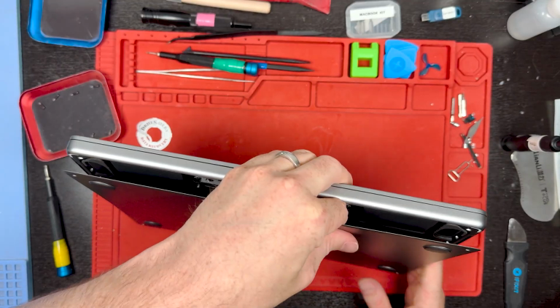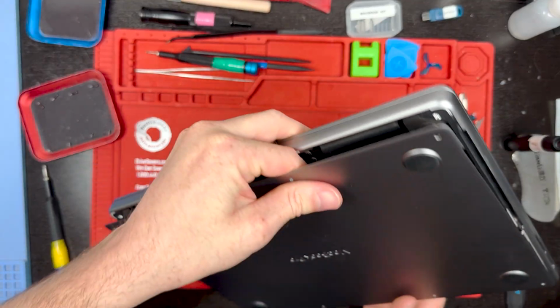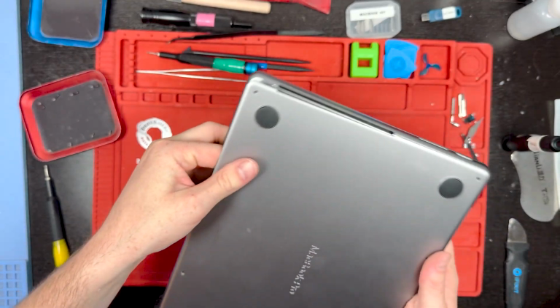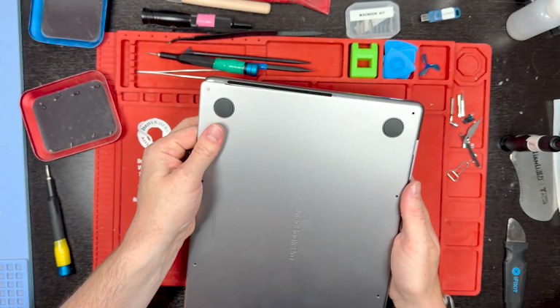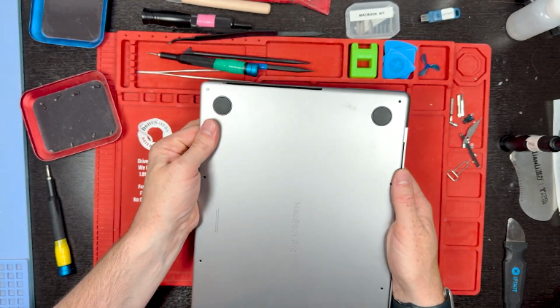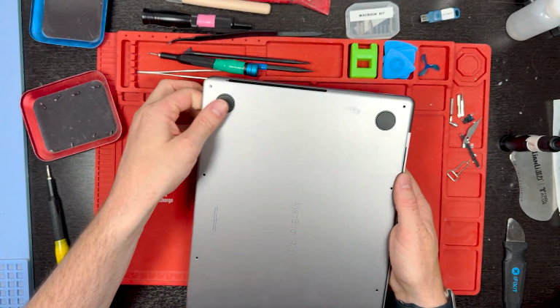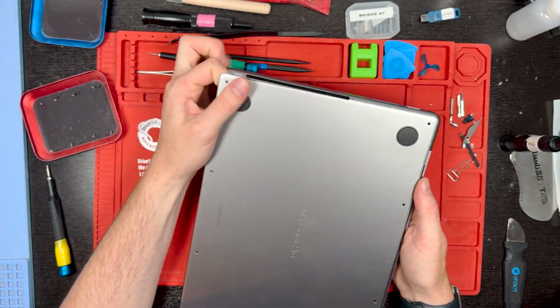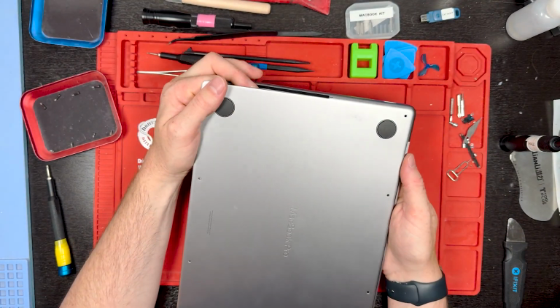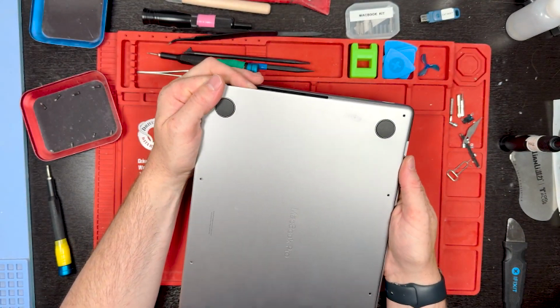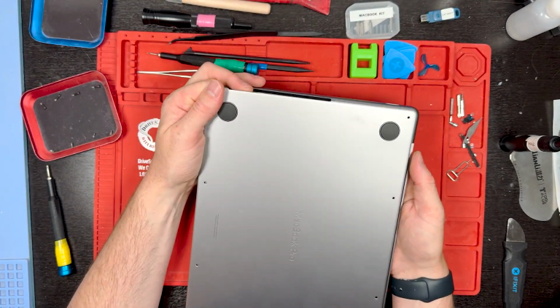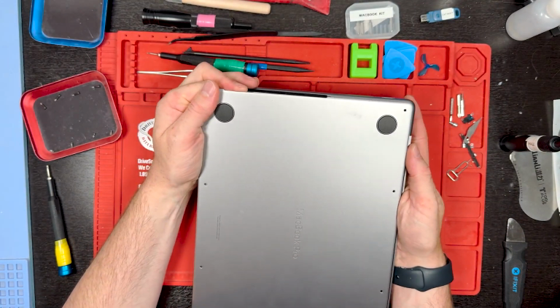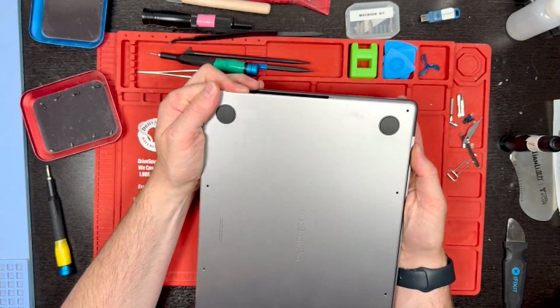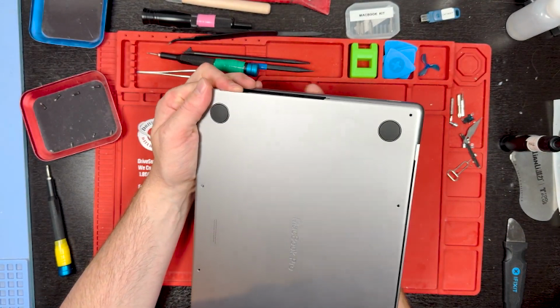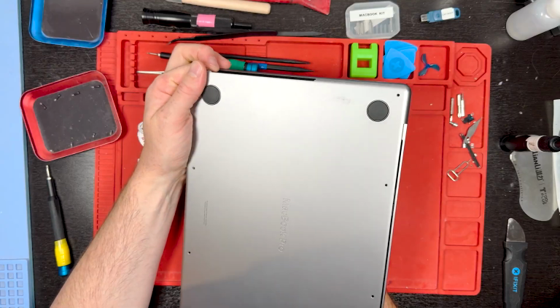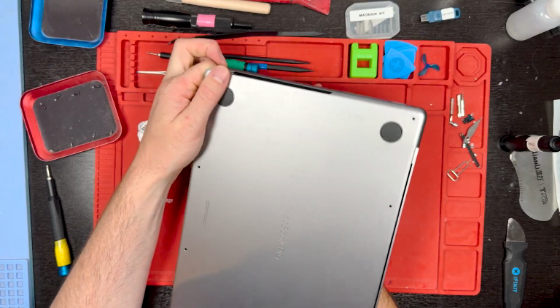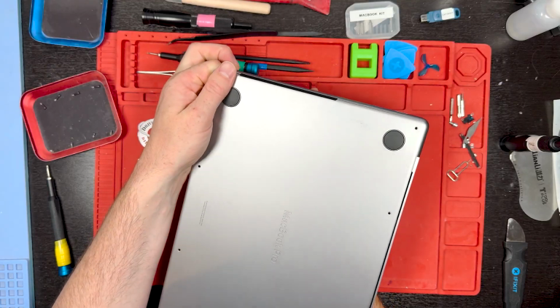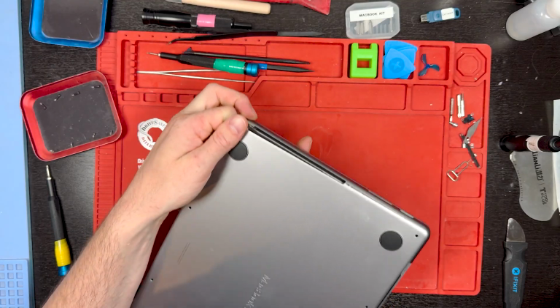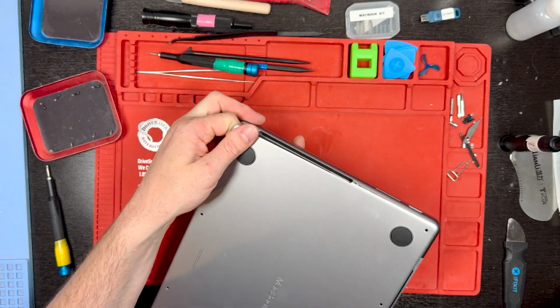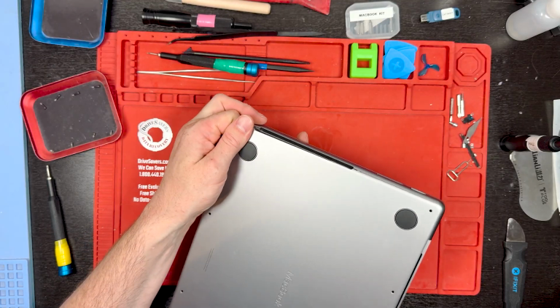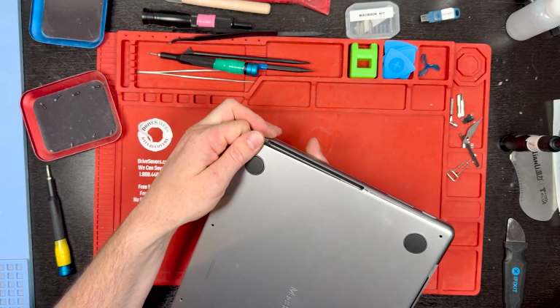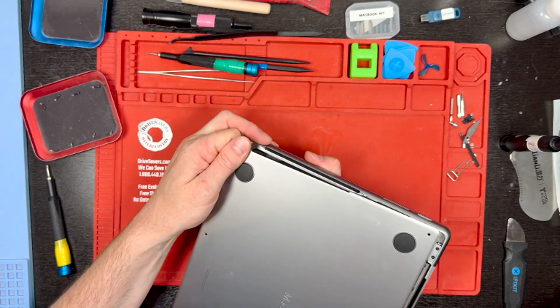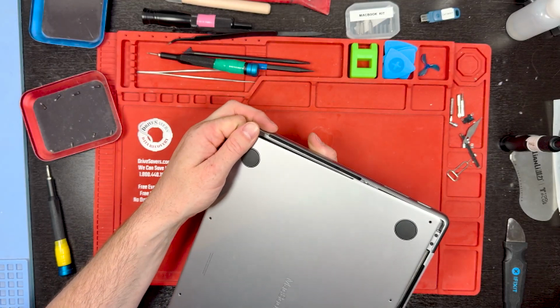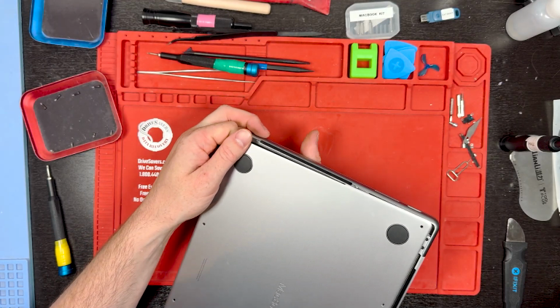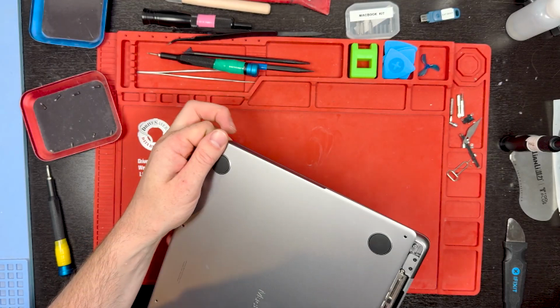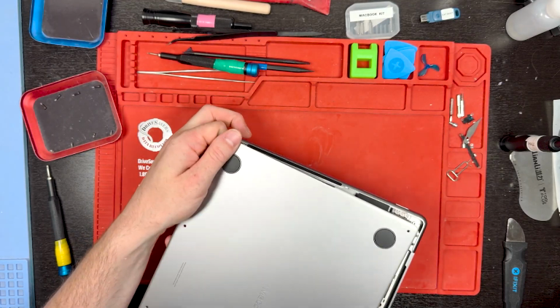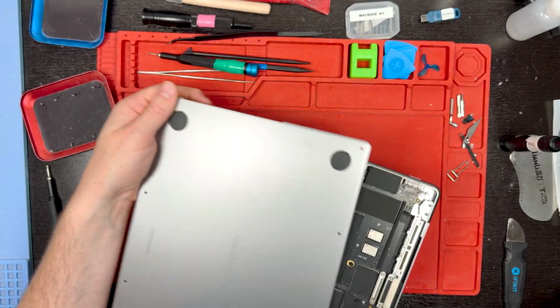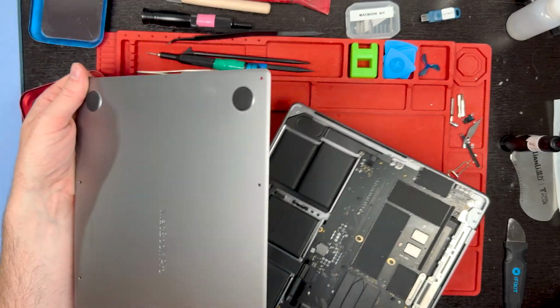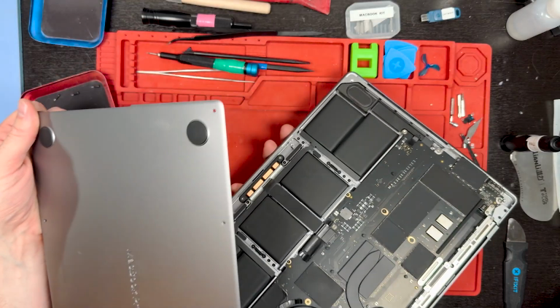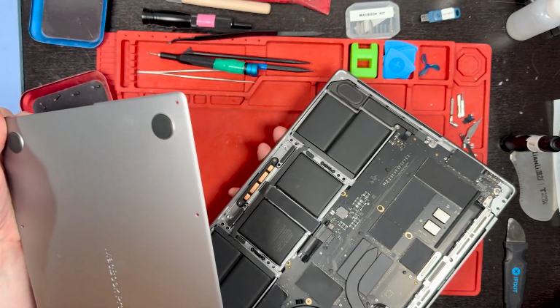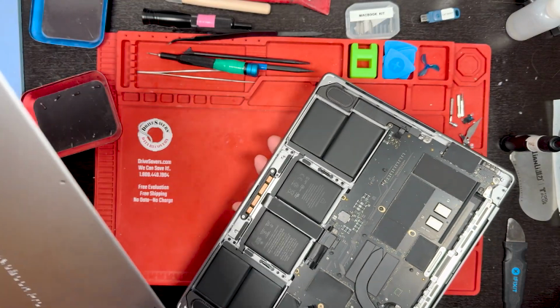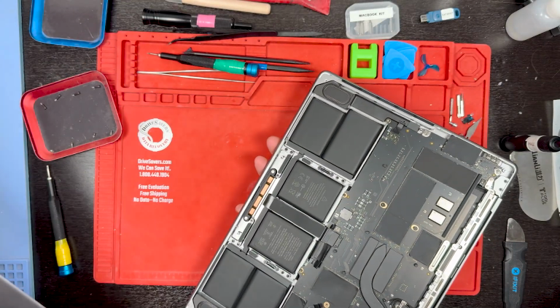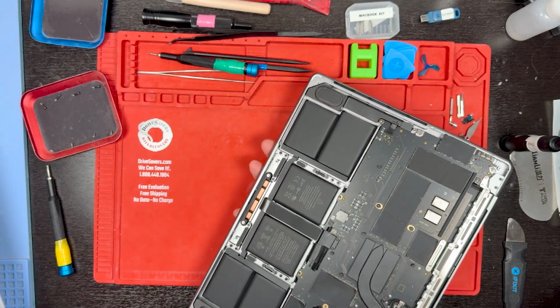Once you have the bottom unclipped, you can switch to sliding it off. Hold it kind of like this and then slide off the back panel. It is kind of hard — just keep trying at it.